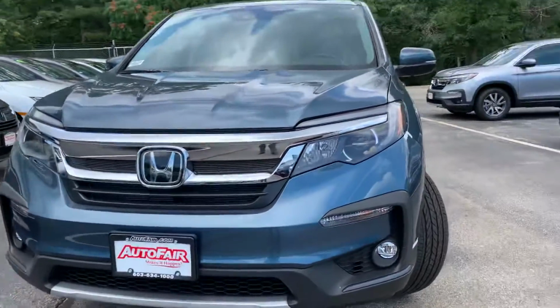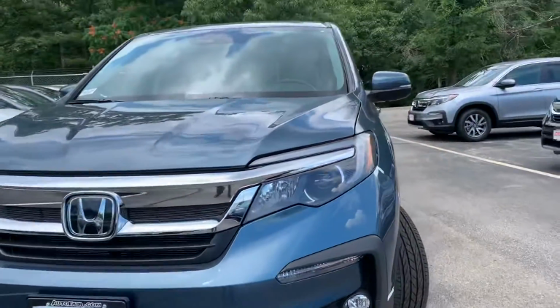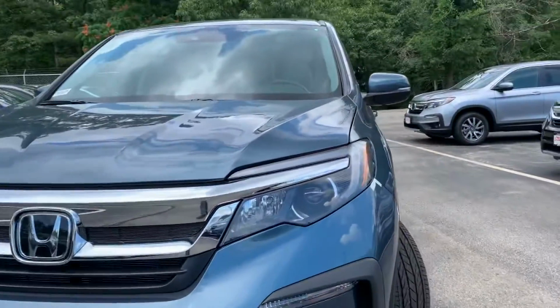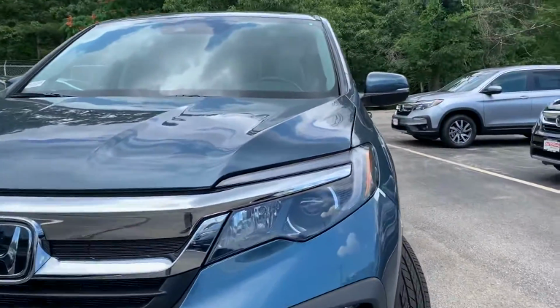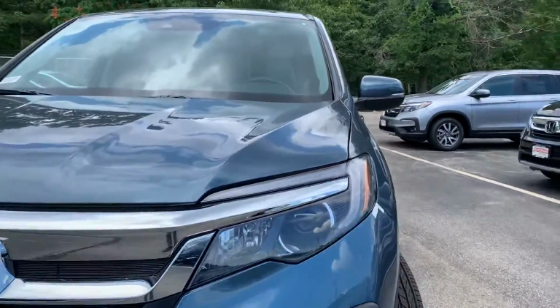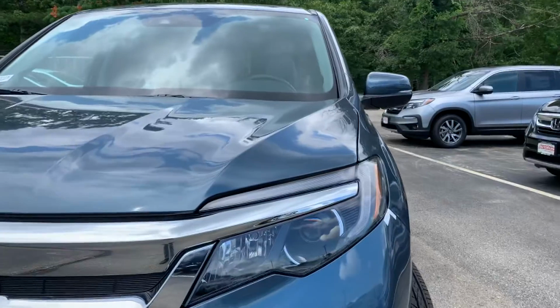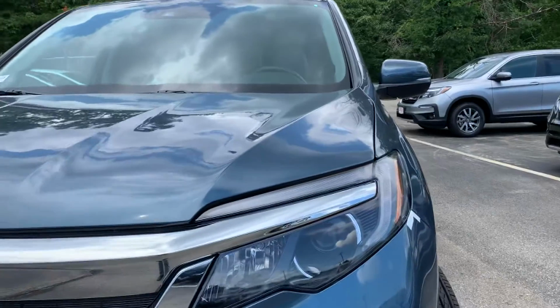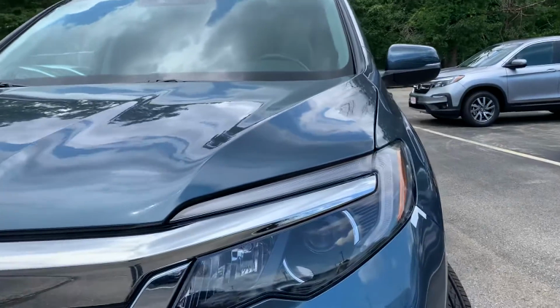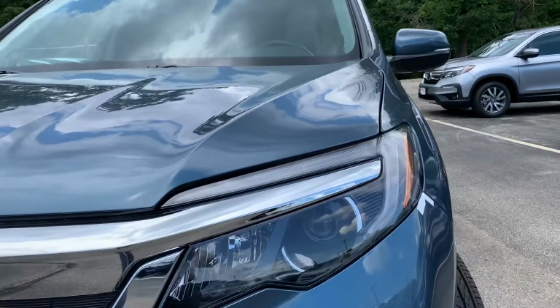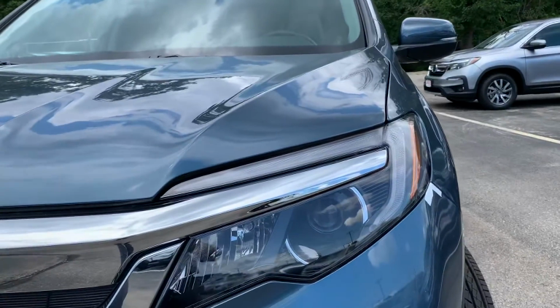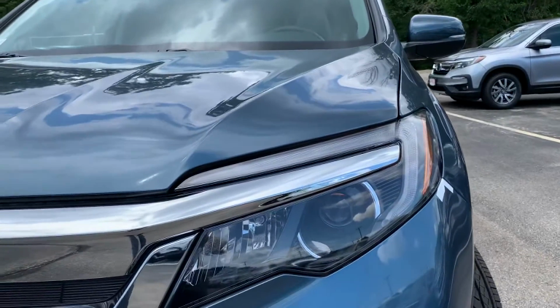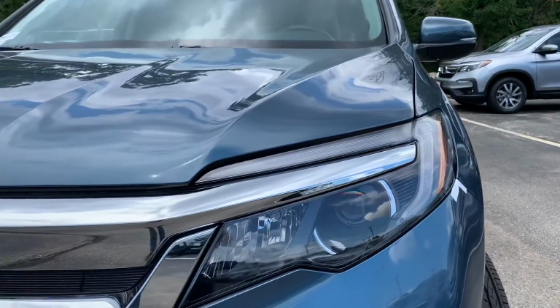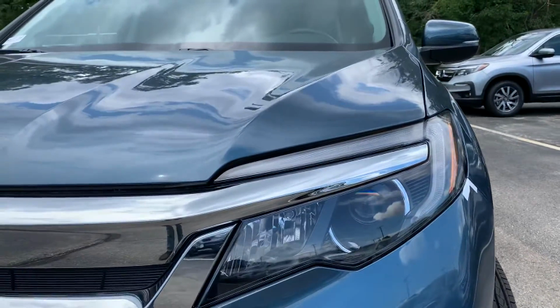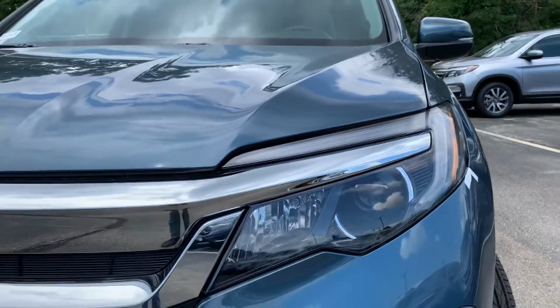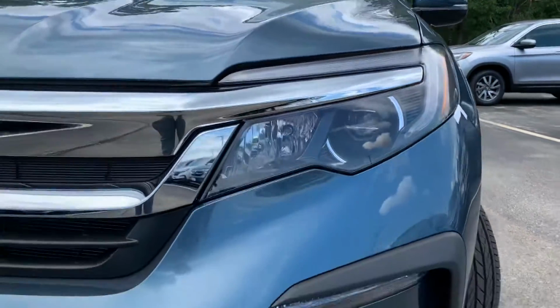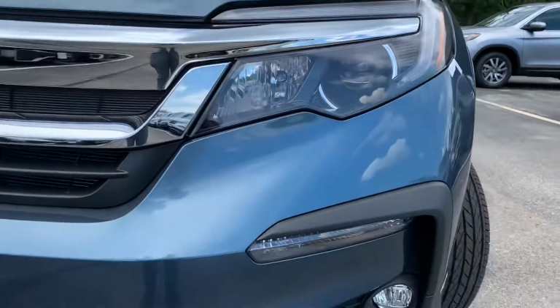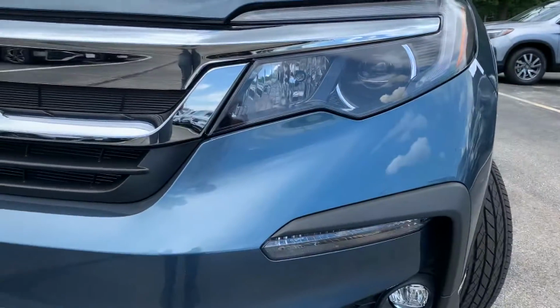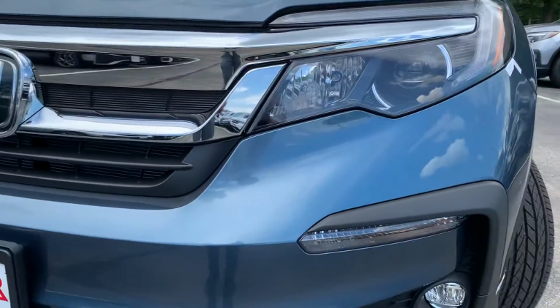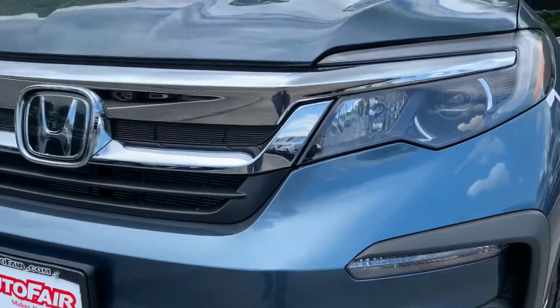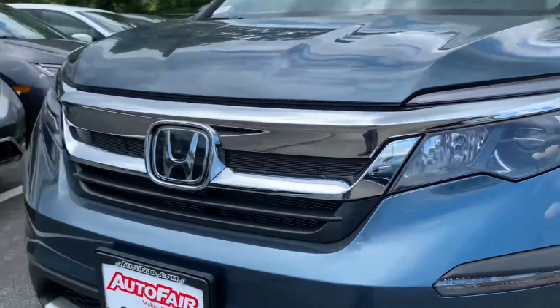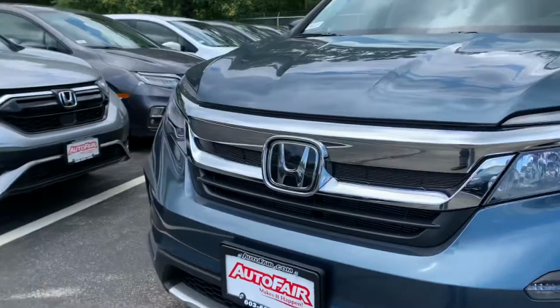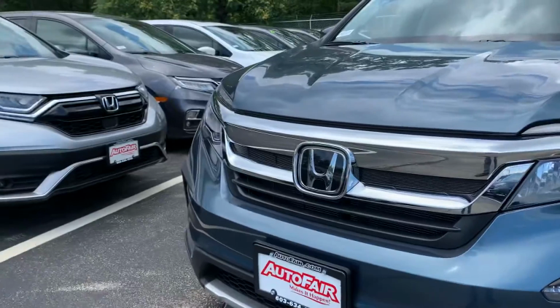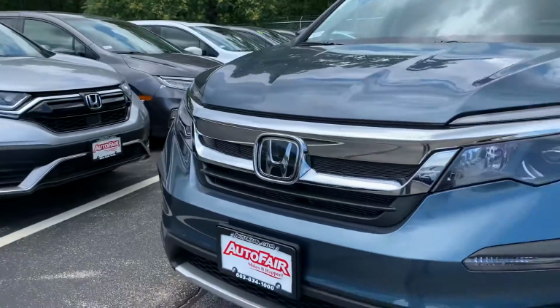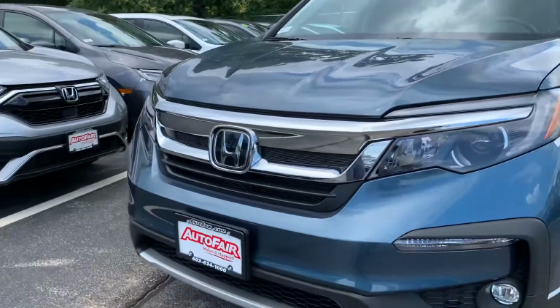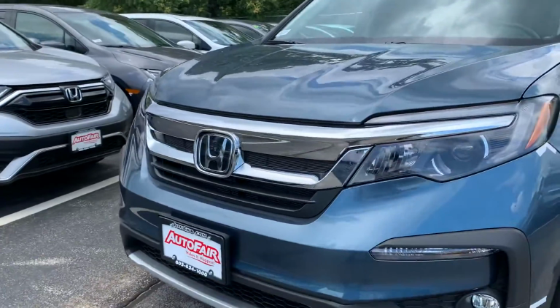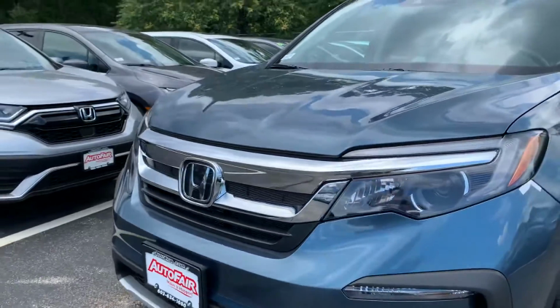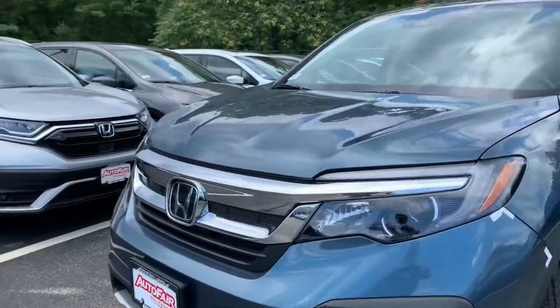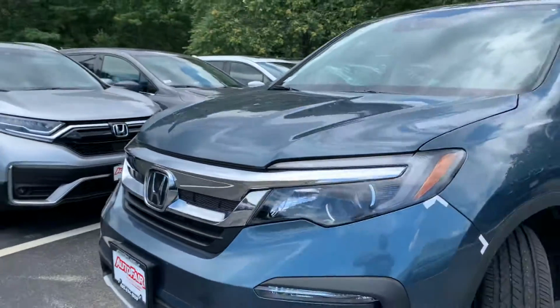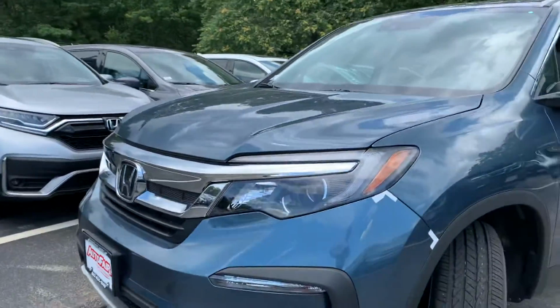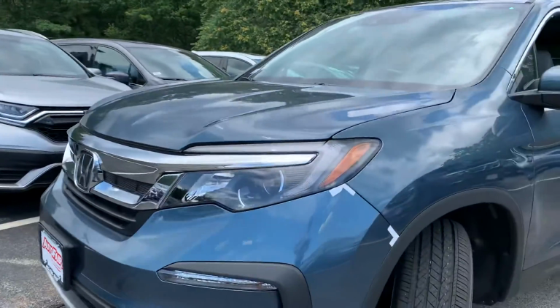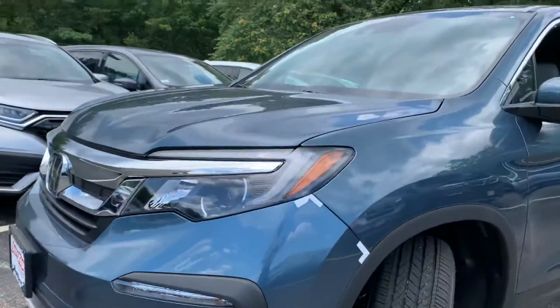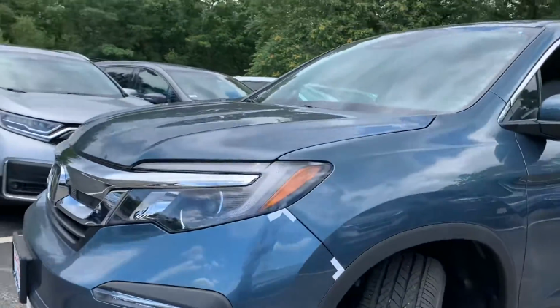Got the full LED daytime running headlights, LED projector lights, and LED fog lights. Super great visibility in this car — will actually lower your insurance costs a little bit.